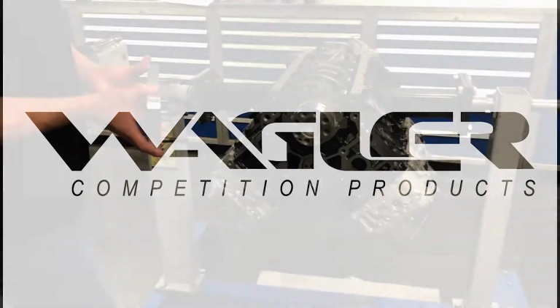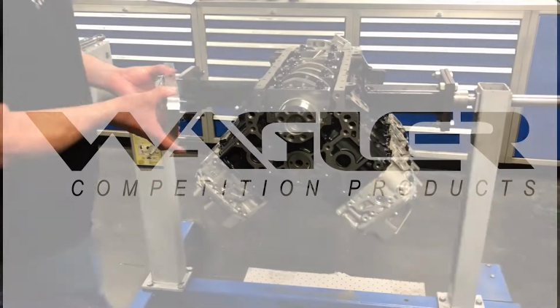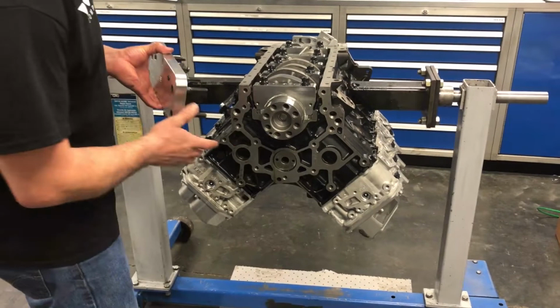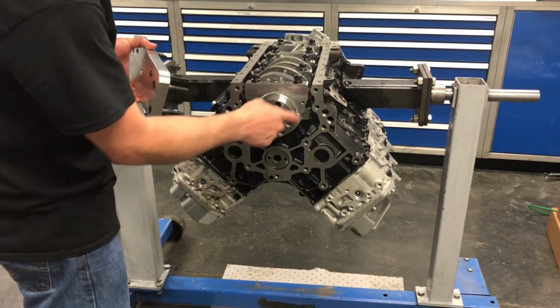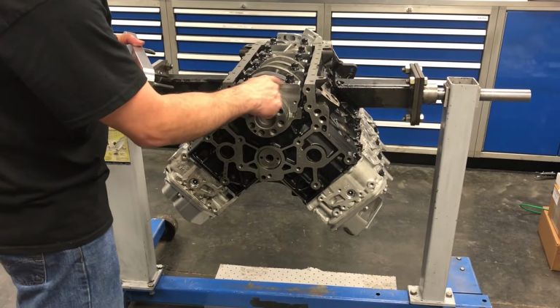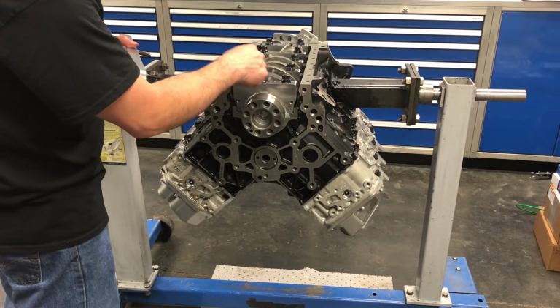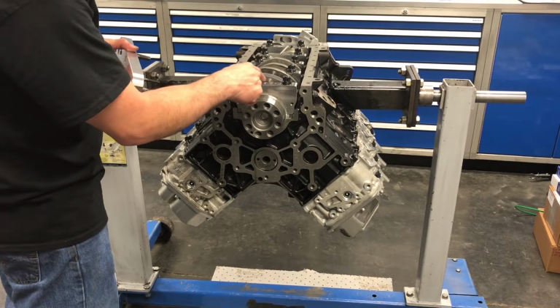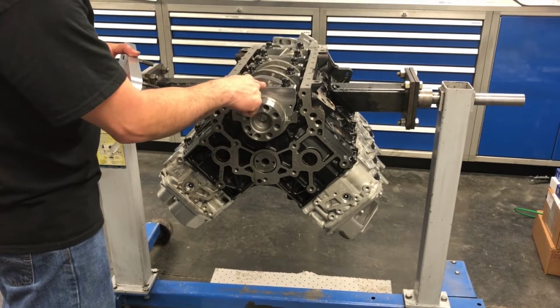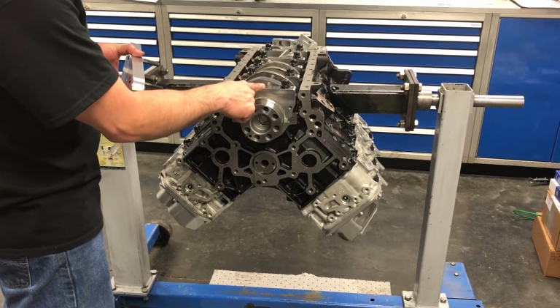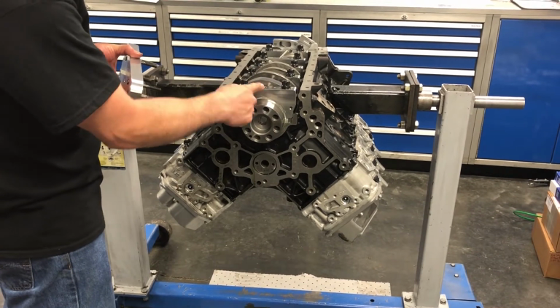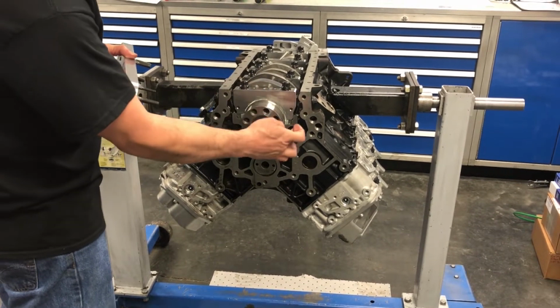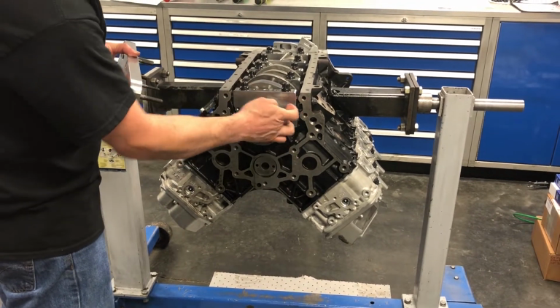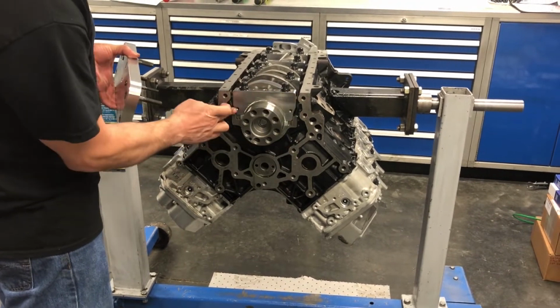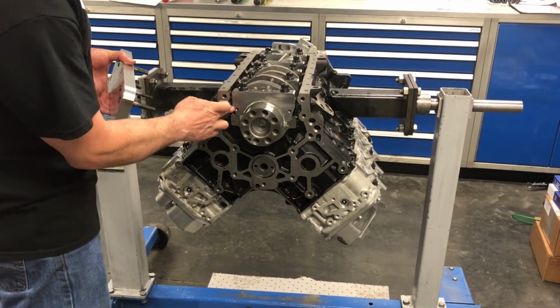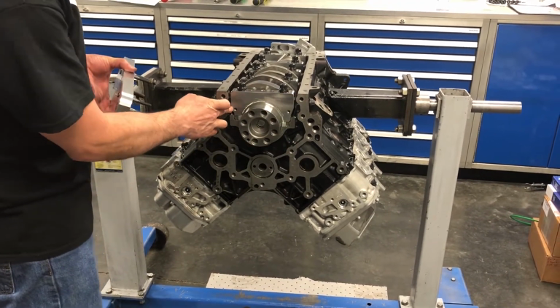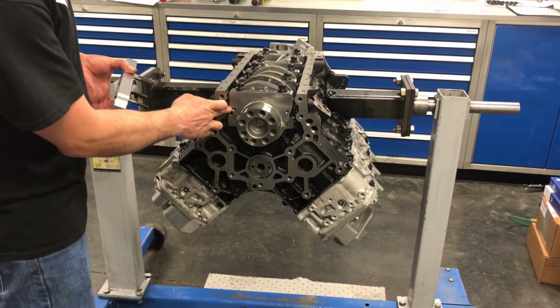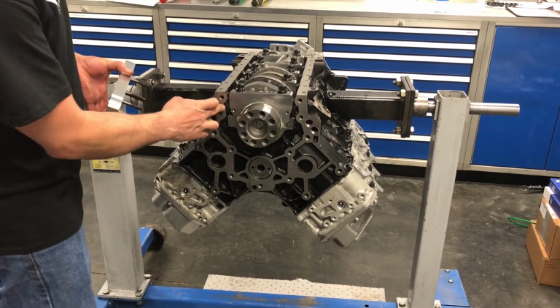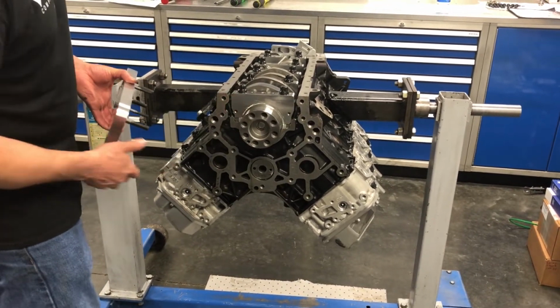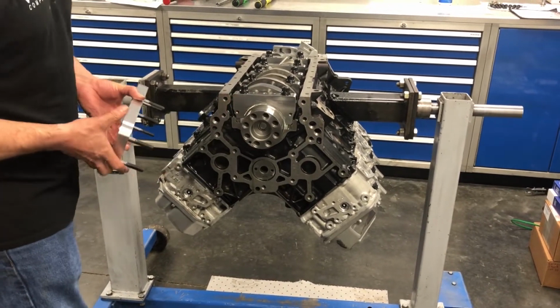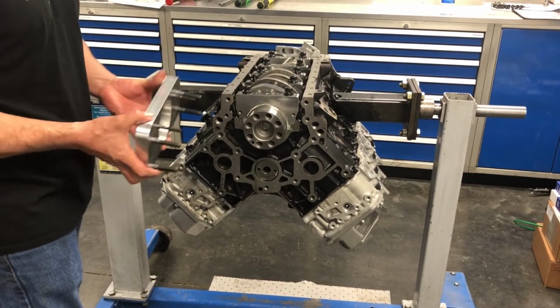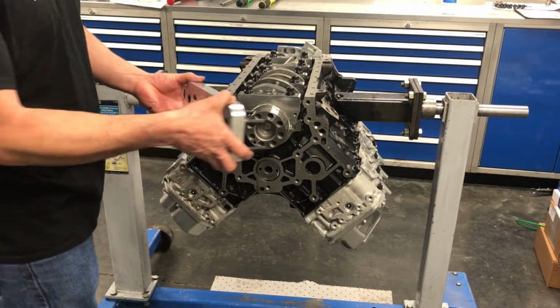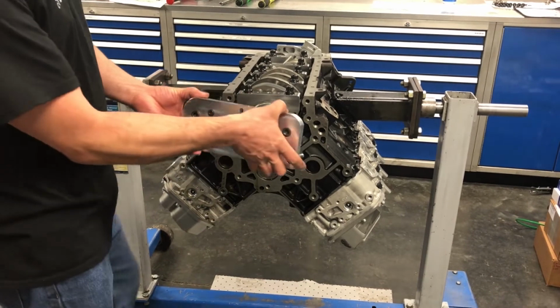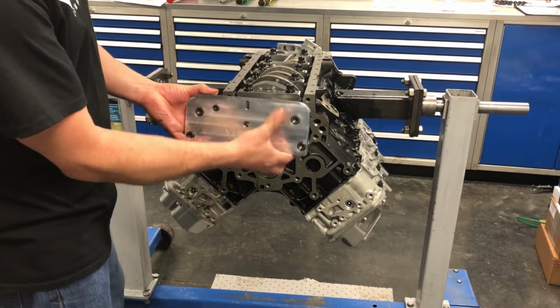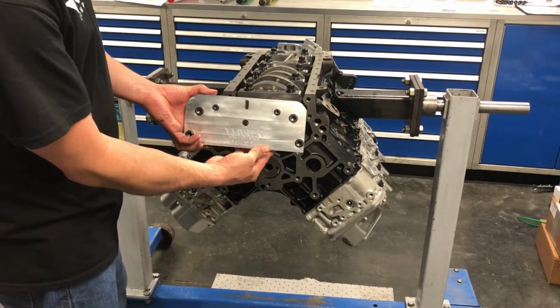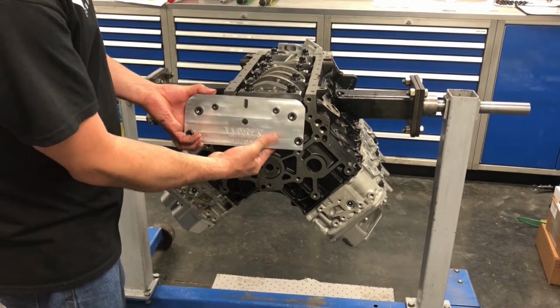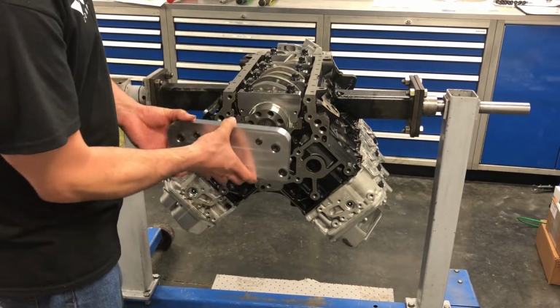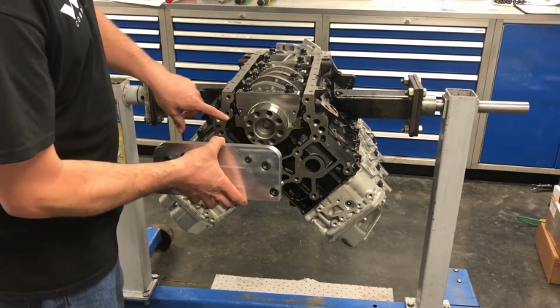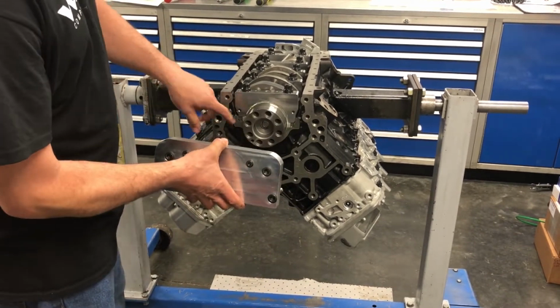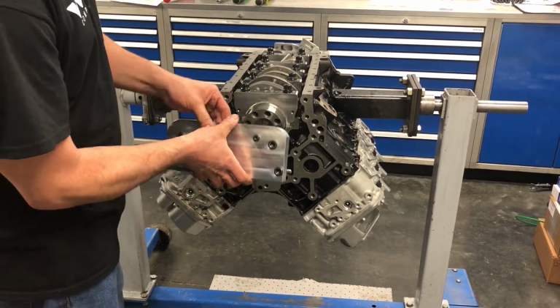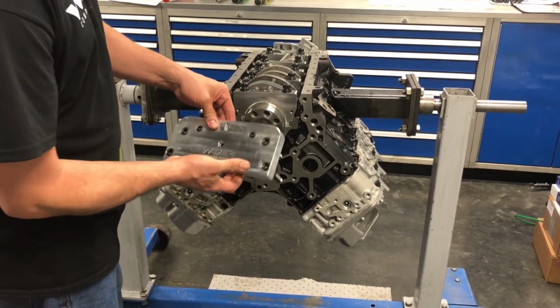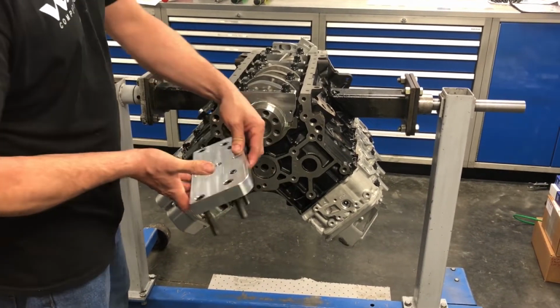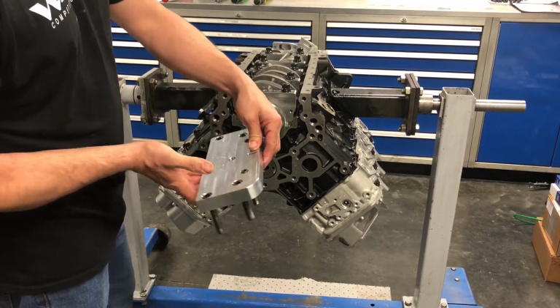We get a lot of guys asking about our Wagler billet maincaps — what the two extra holes are for. Basically, we put those on there to make a tool to set the thrust.